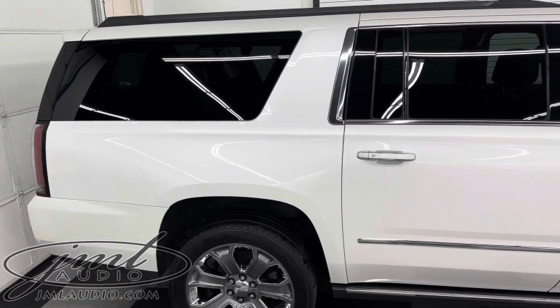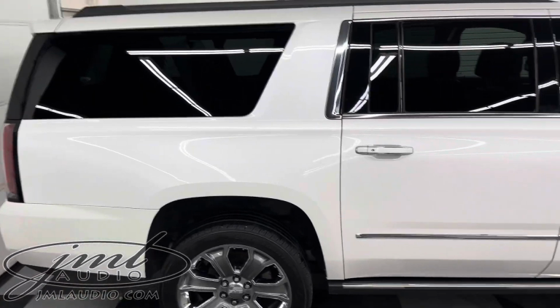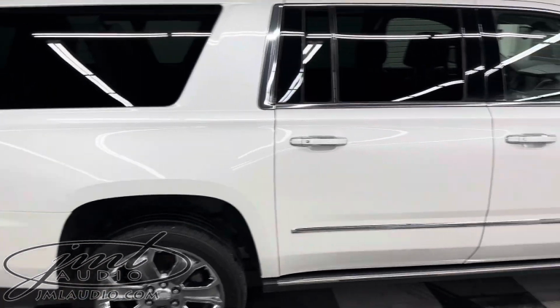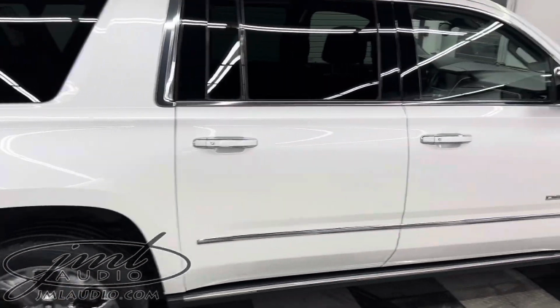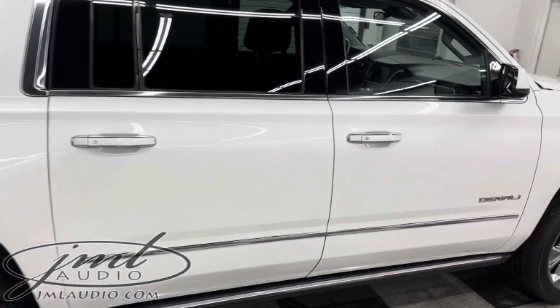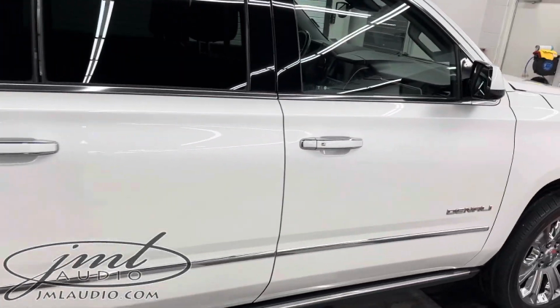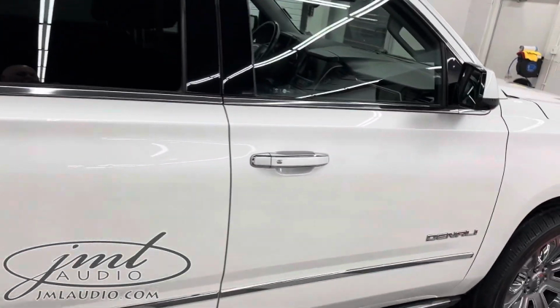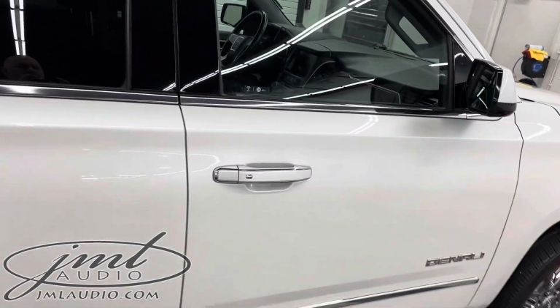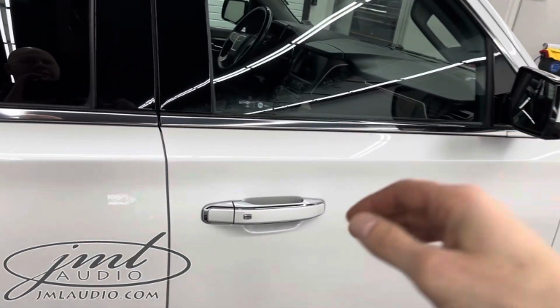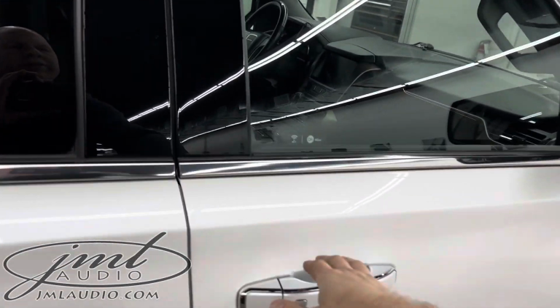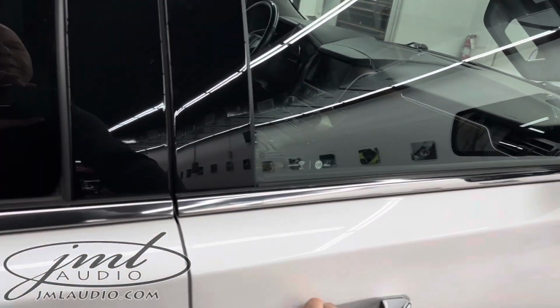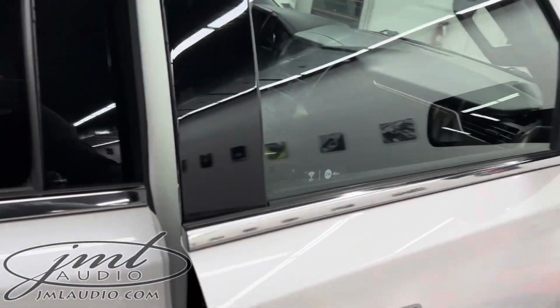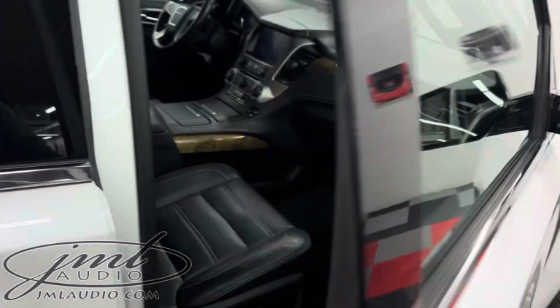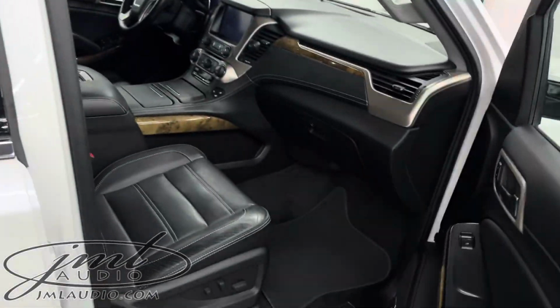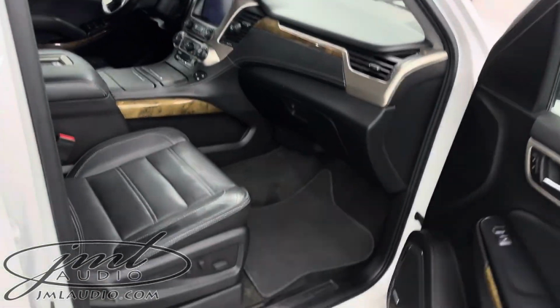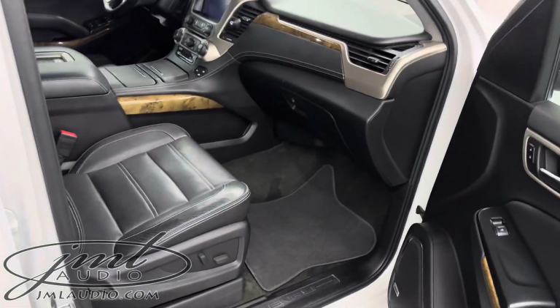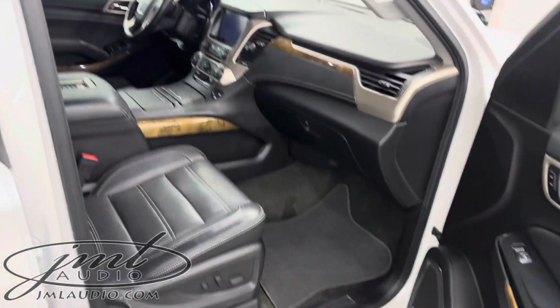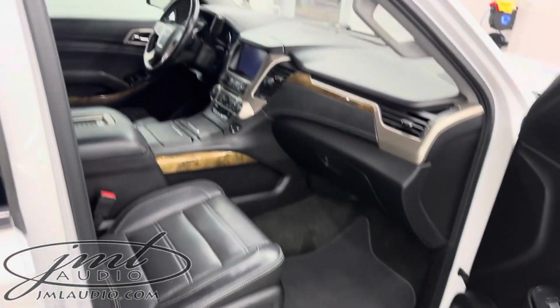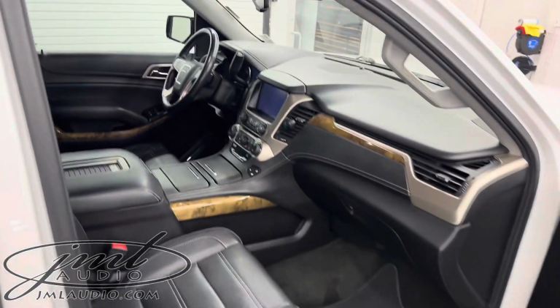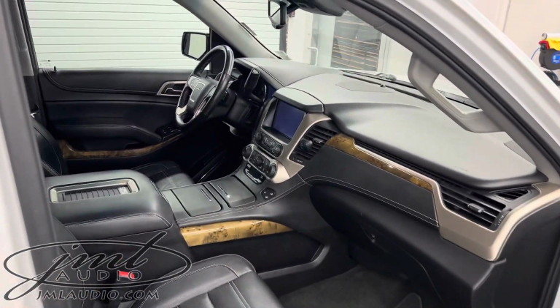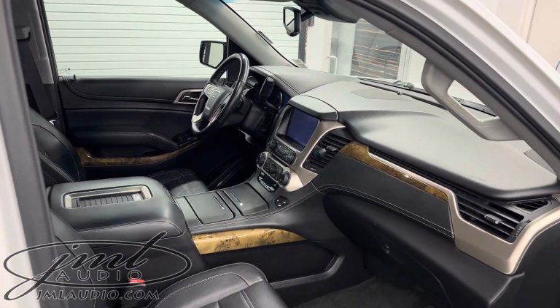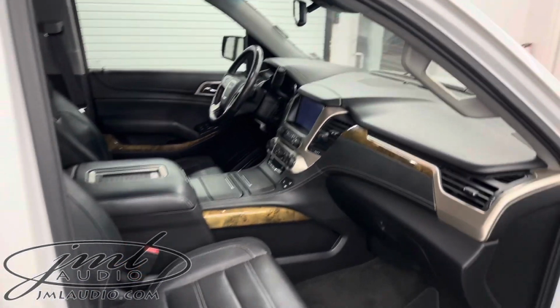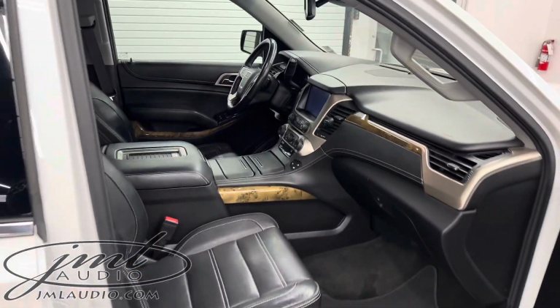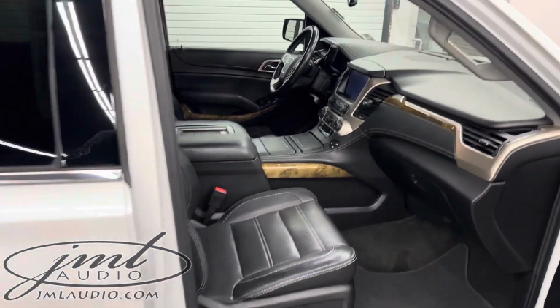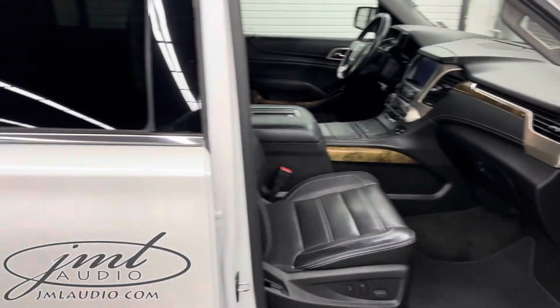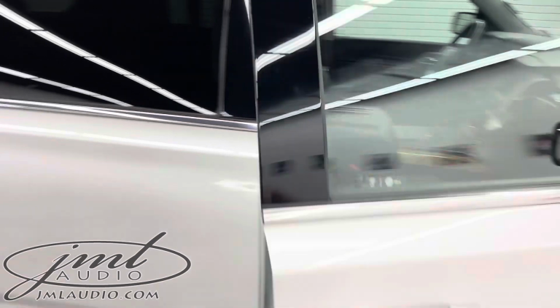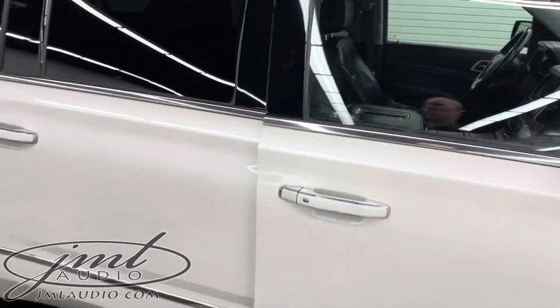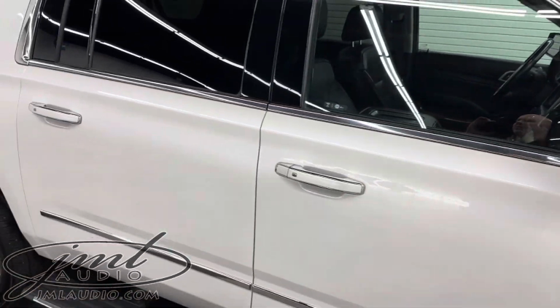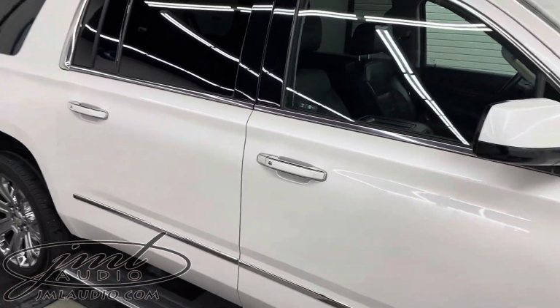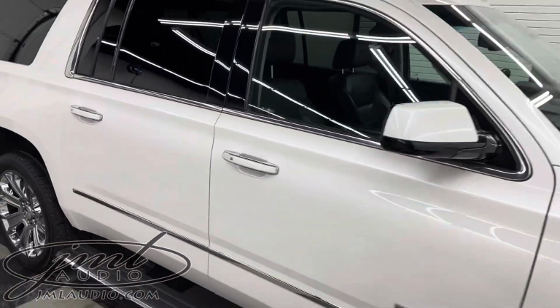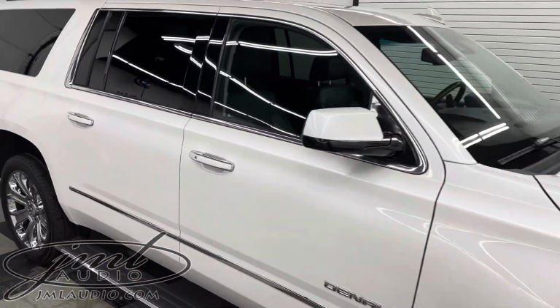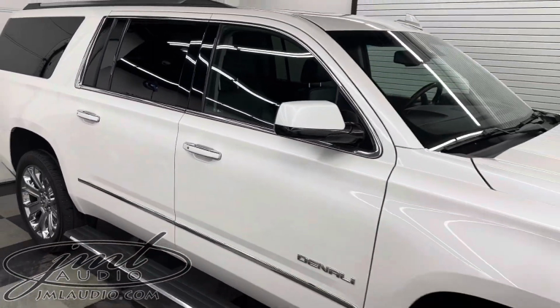Get all cleaned up and freshened up once again. Try the interior here — brand new car. If you have any questions, let us know anytime through our website, which is simply jmlaudio.com.